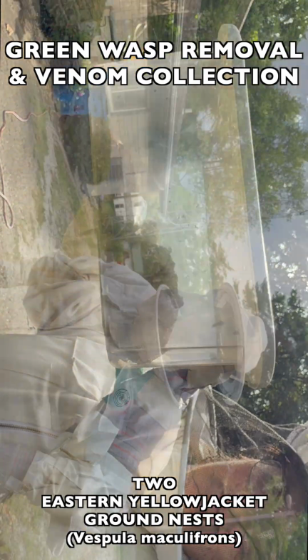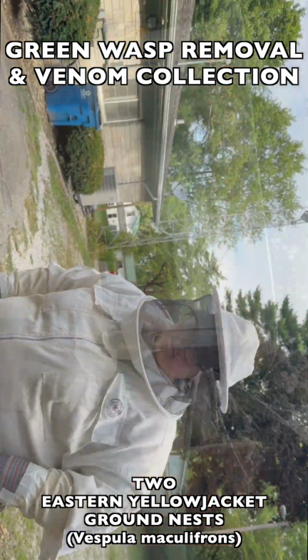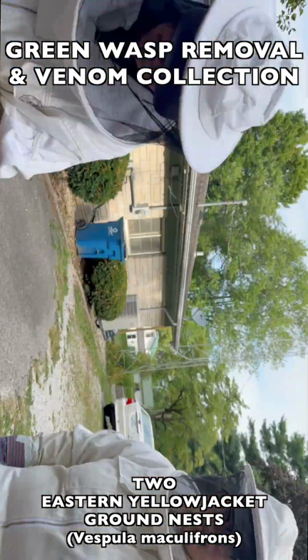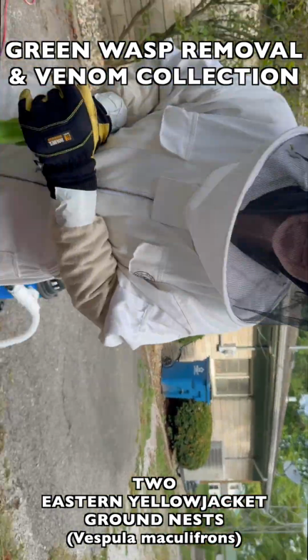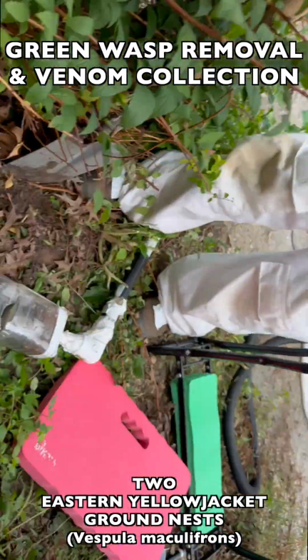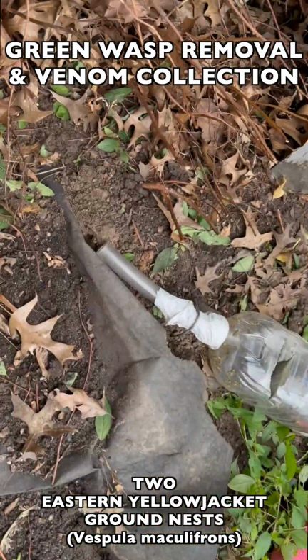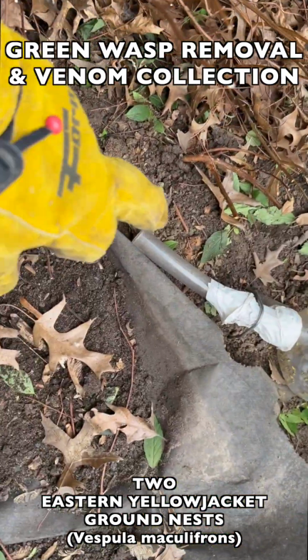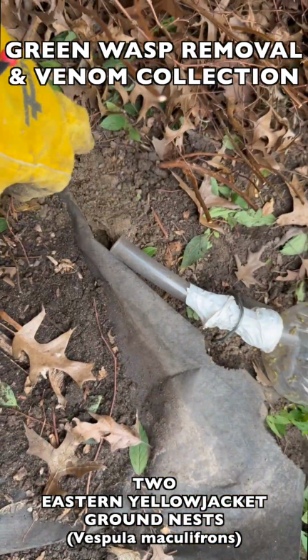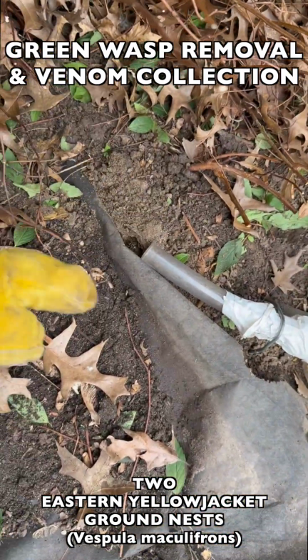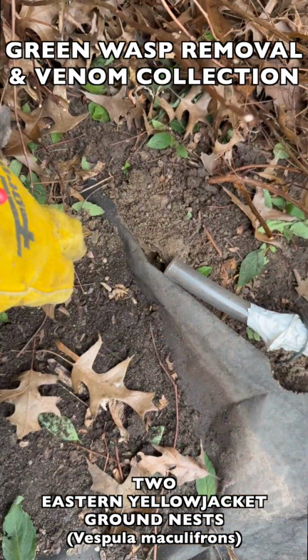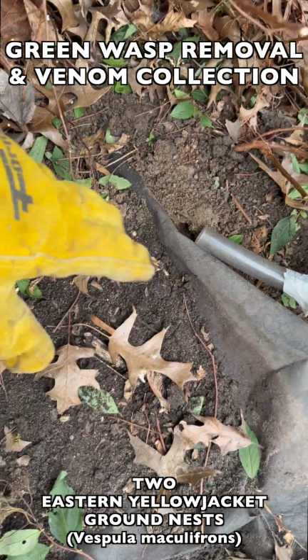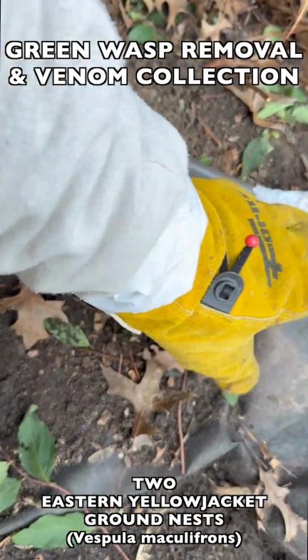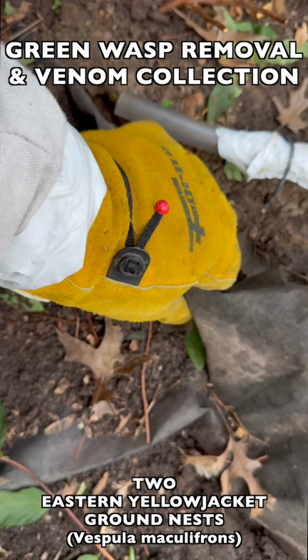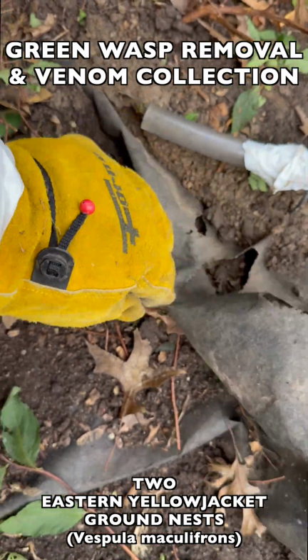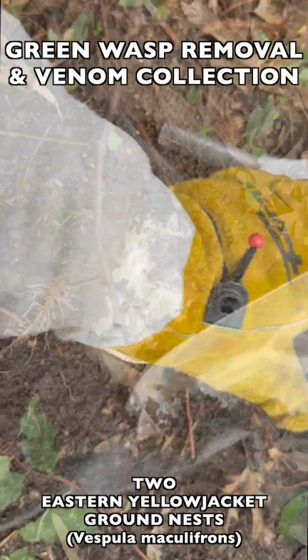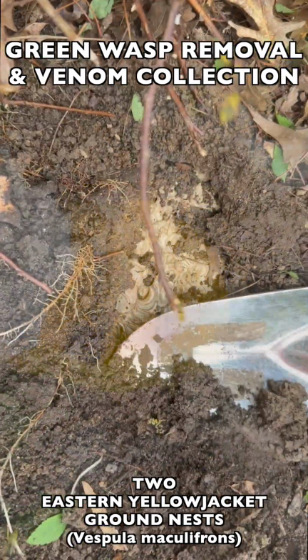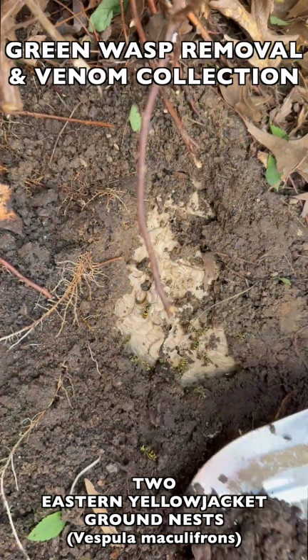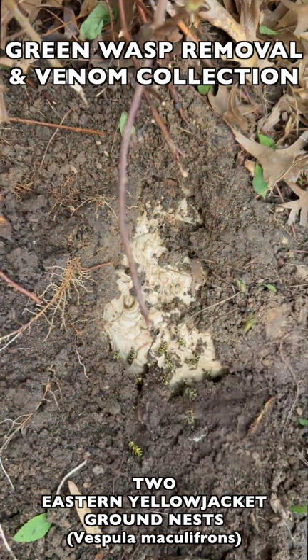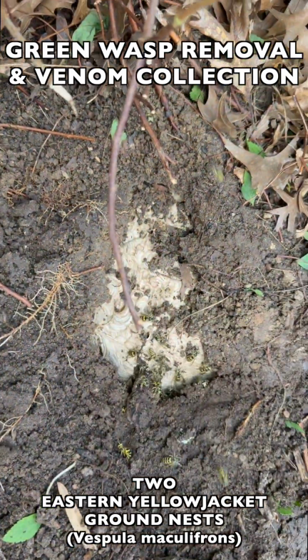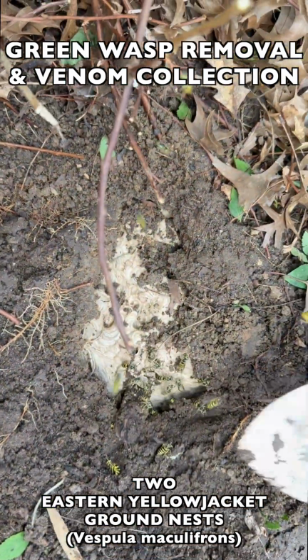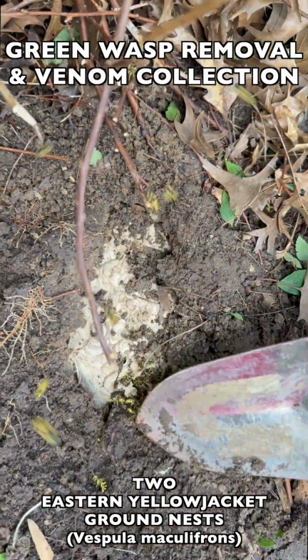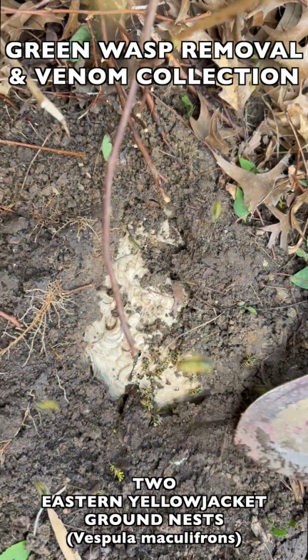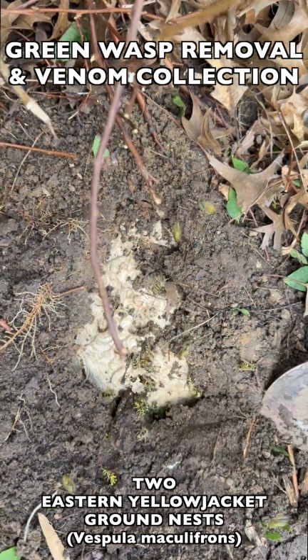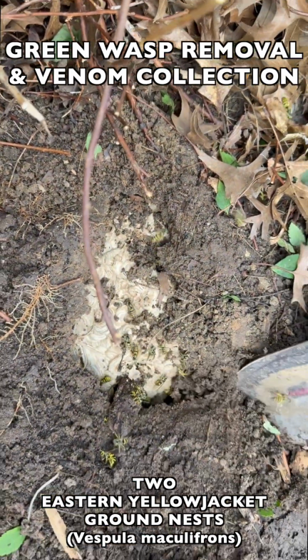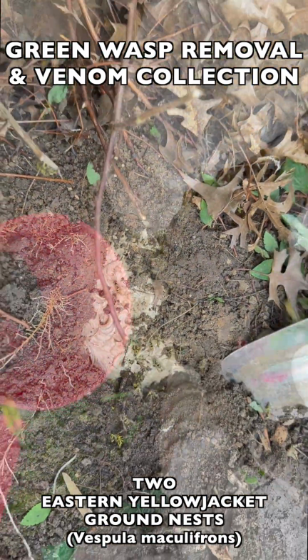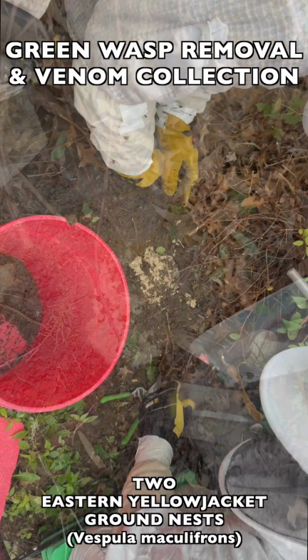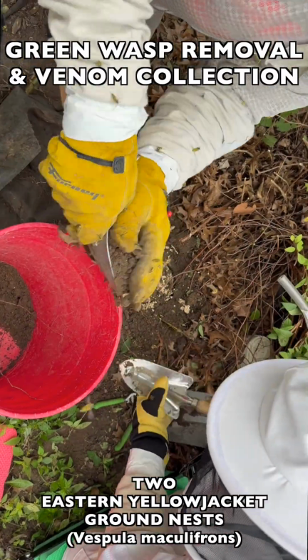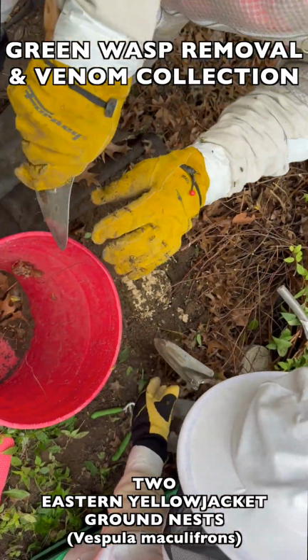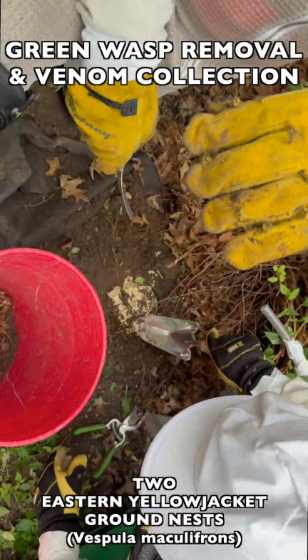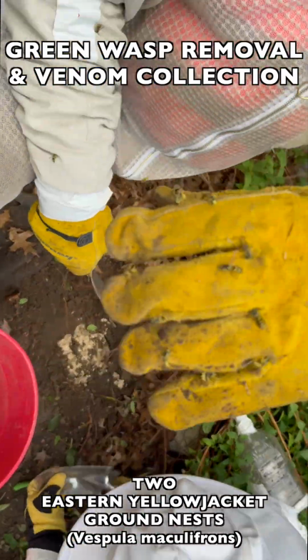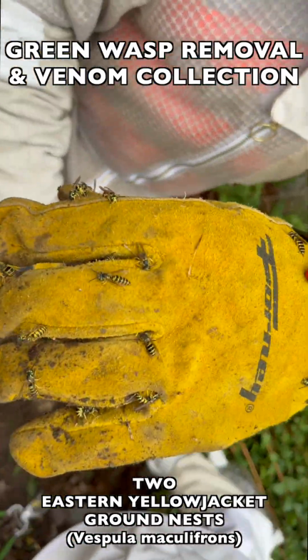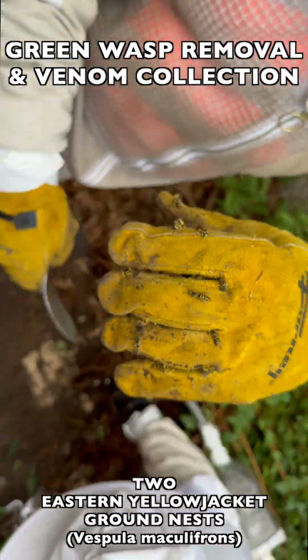Once we had the first nest contained, we moved on to the second nest at the next-door neighbor's property. What you see here is a very careful excavation of the brood comb, and as you can see, these wasps are again very aggressive — attacking our gloves and attacking our suits.